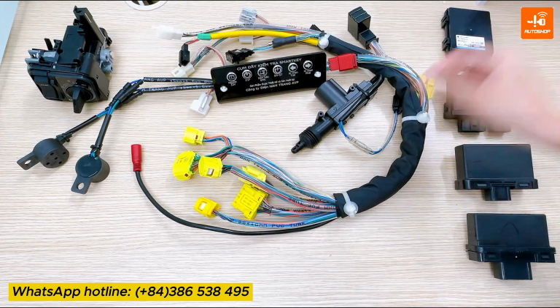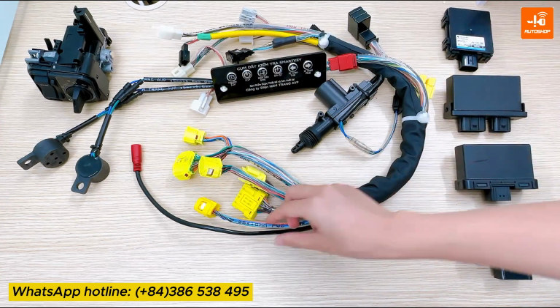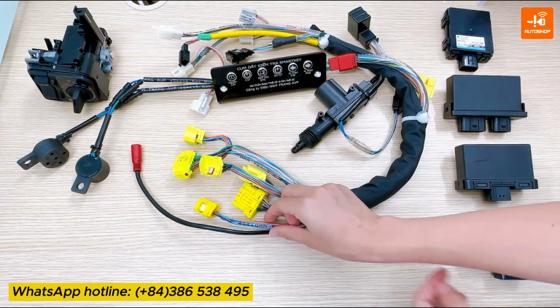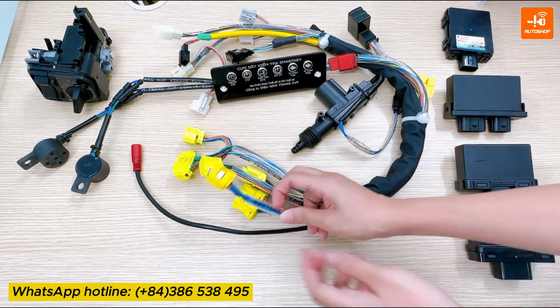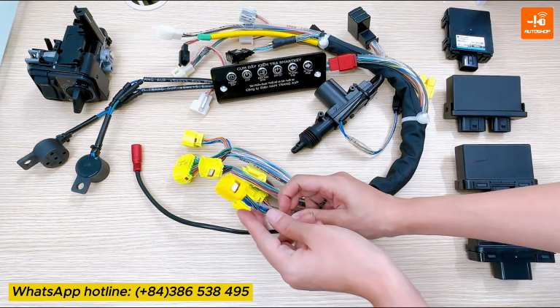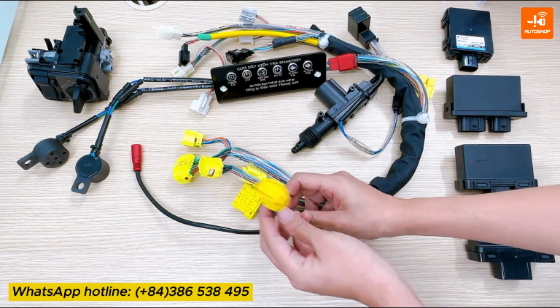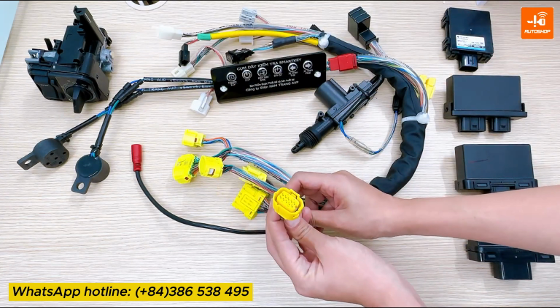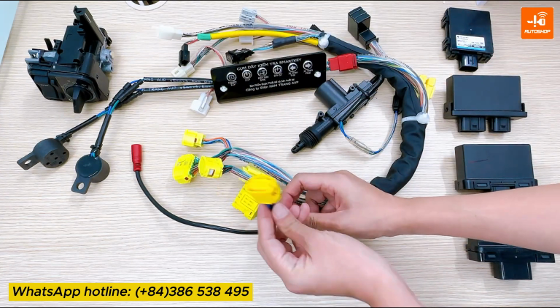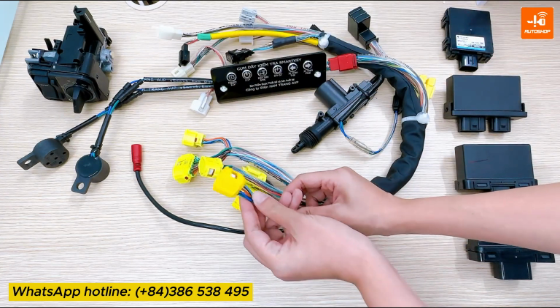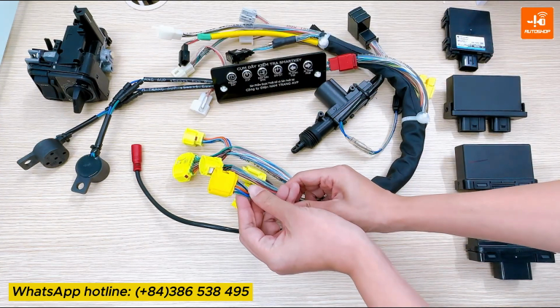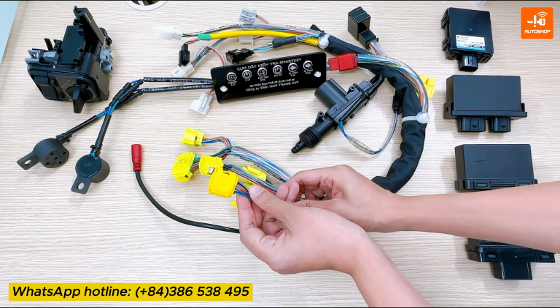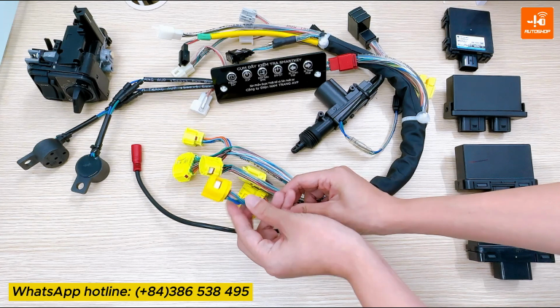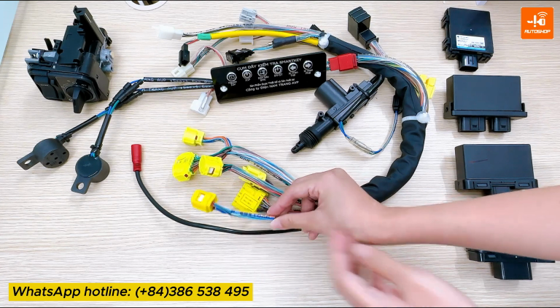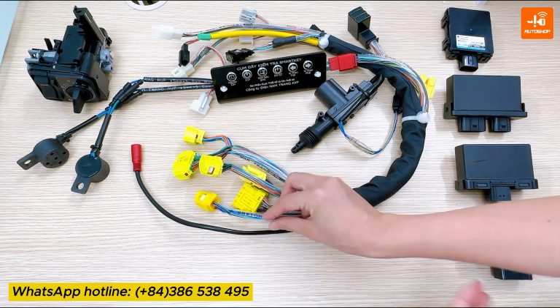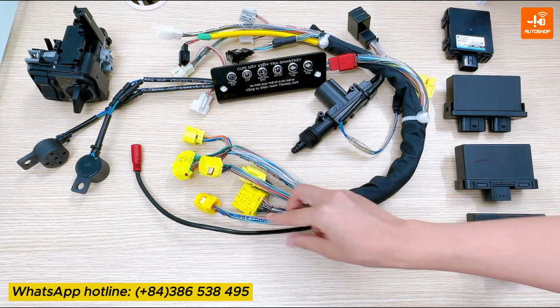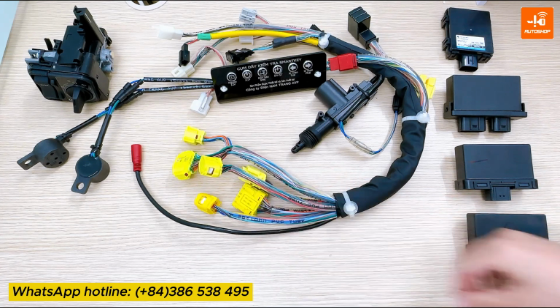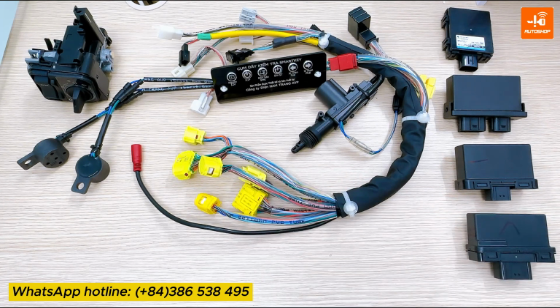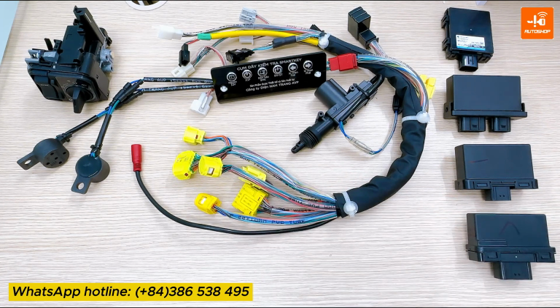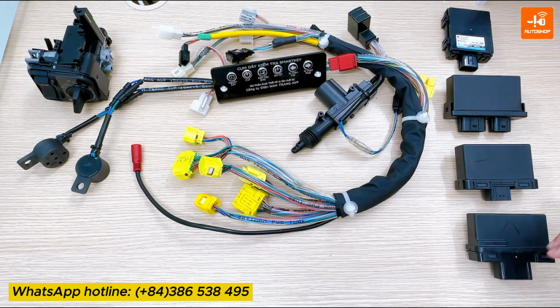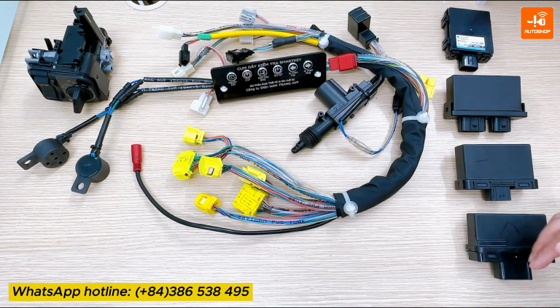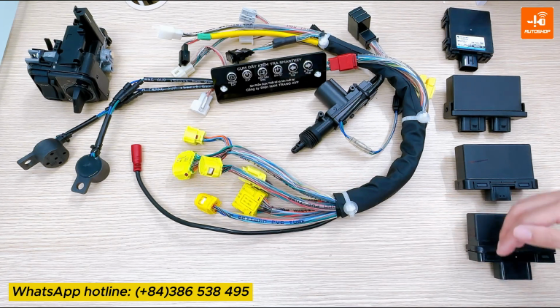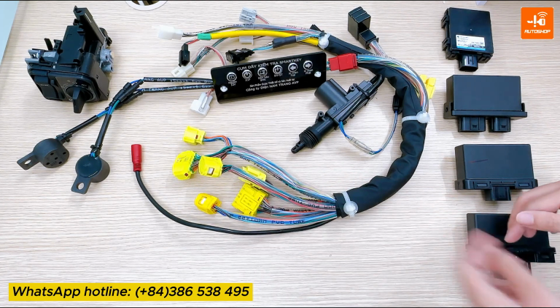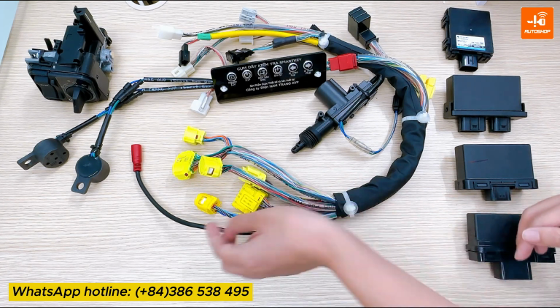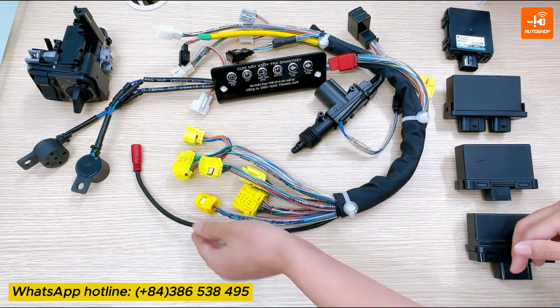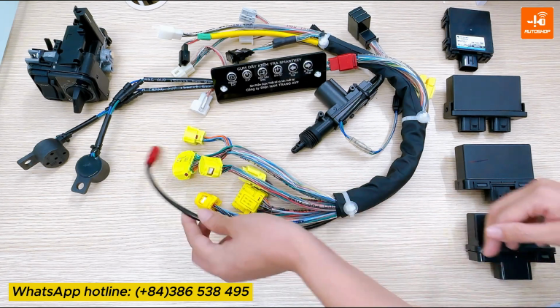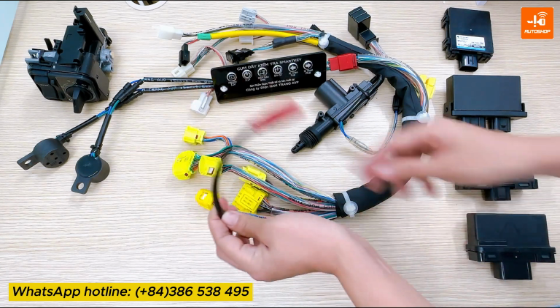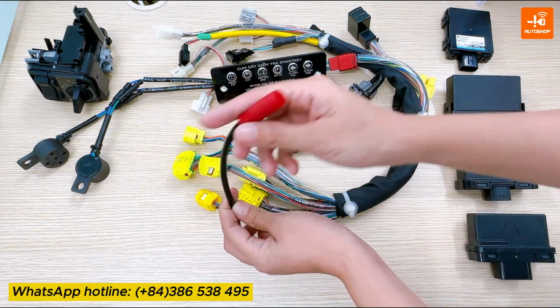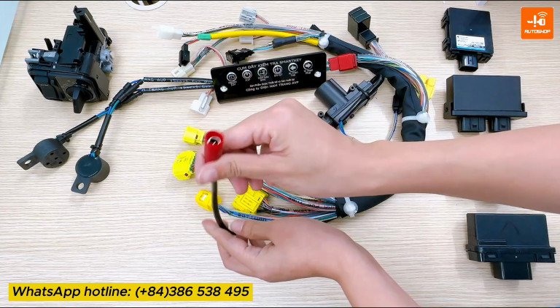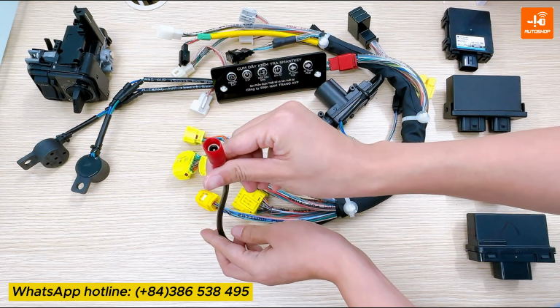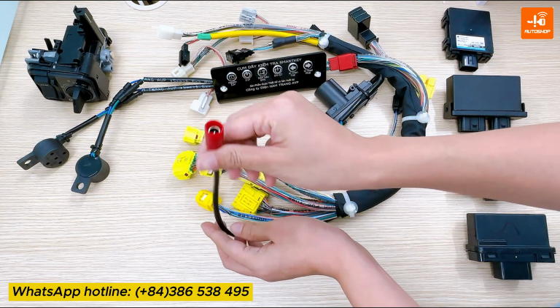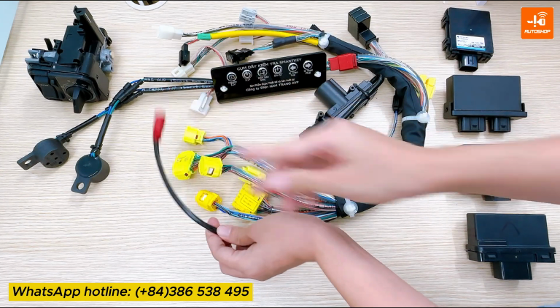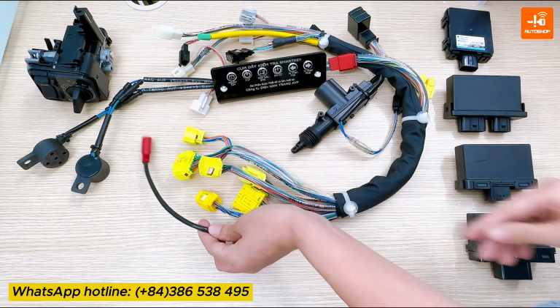Here is a connector to connect with the answer back module, 10 pins. The red line here is to supply power for the cable.